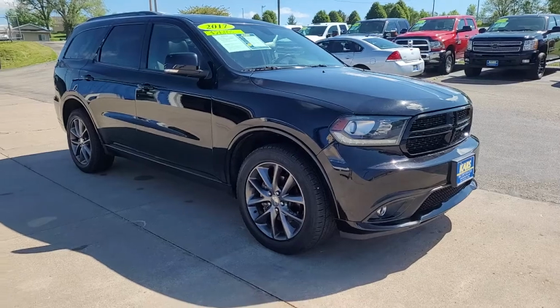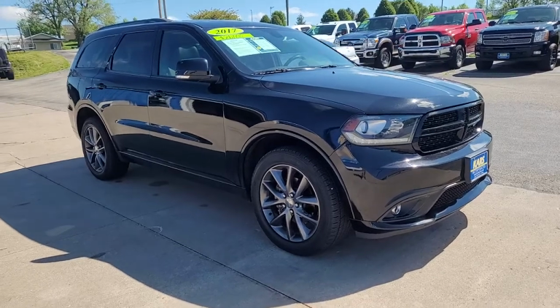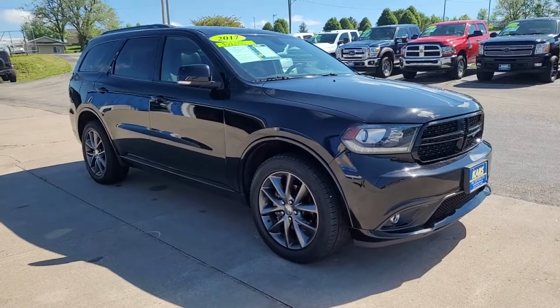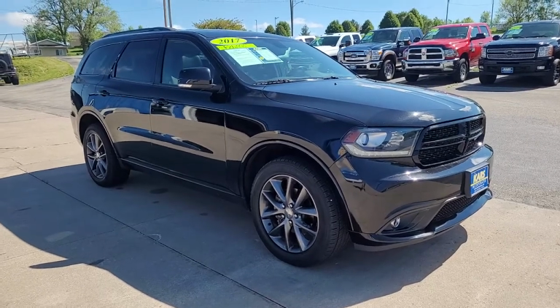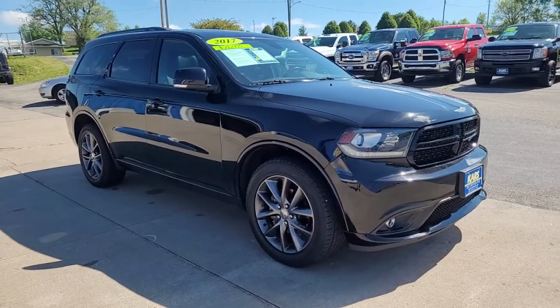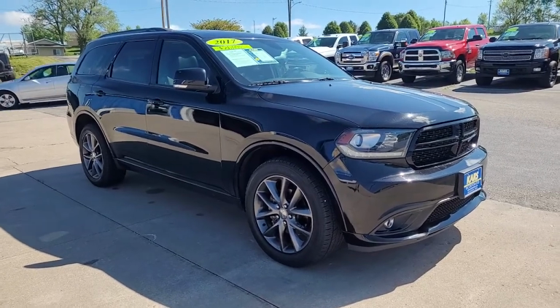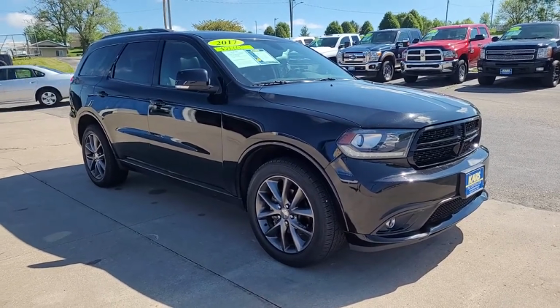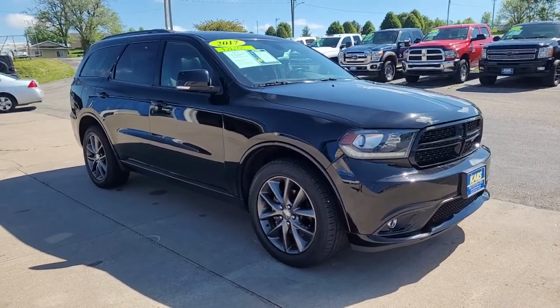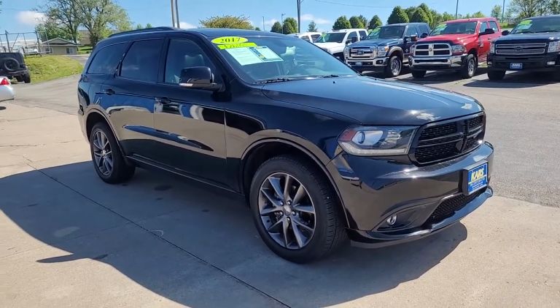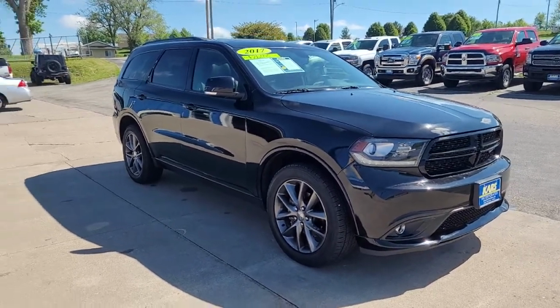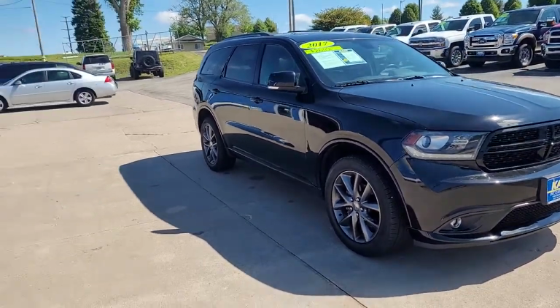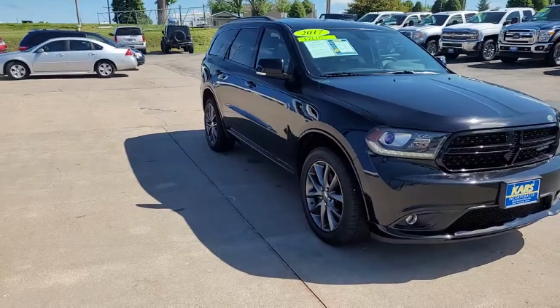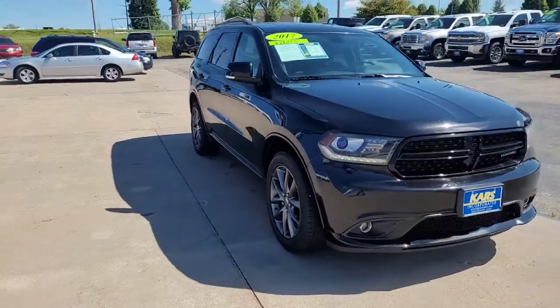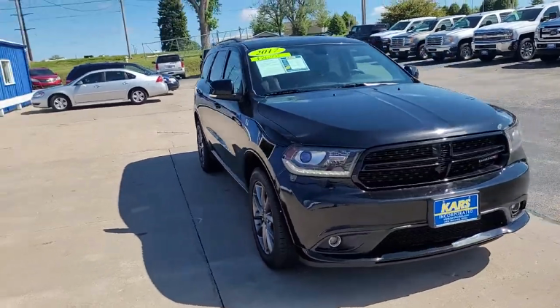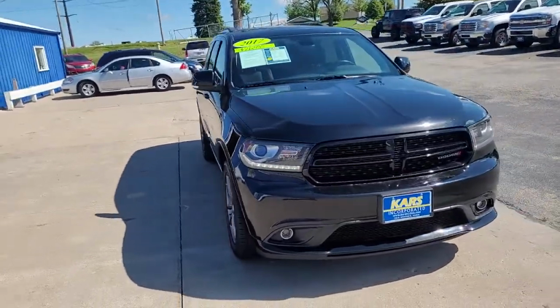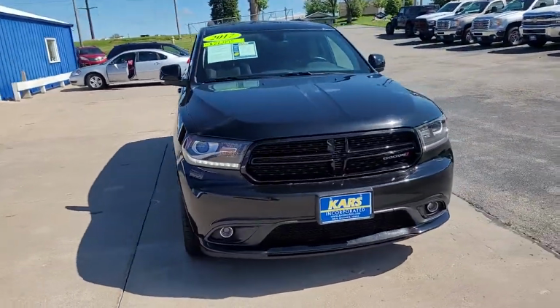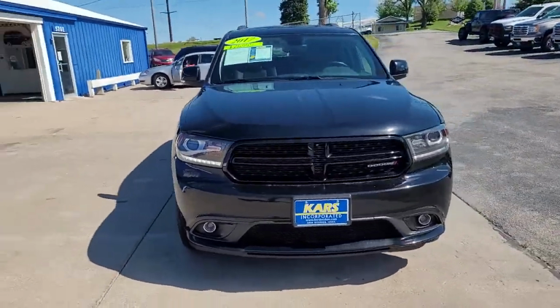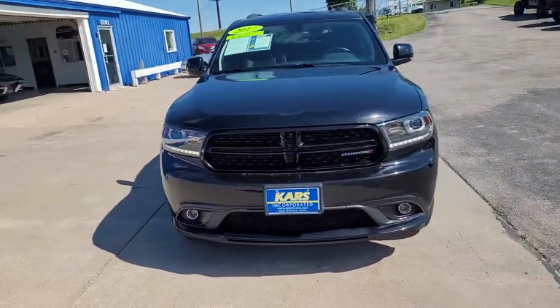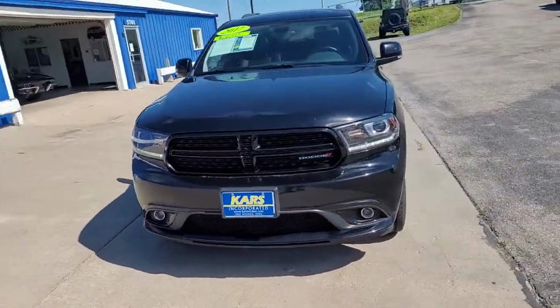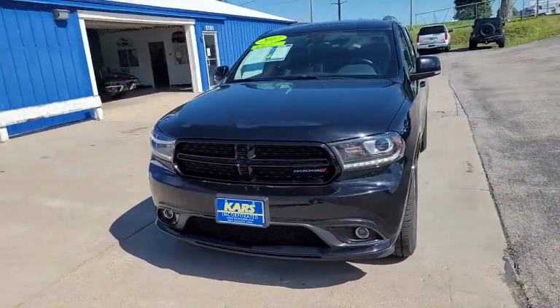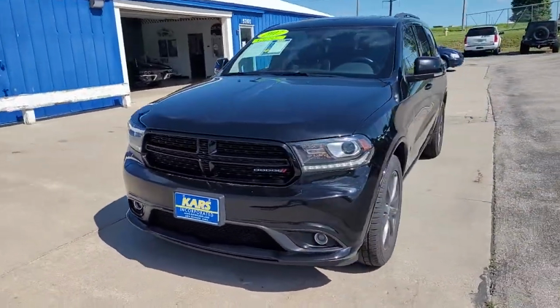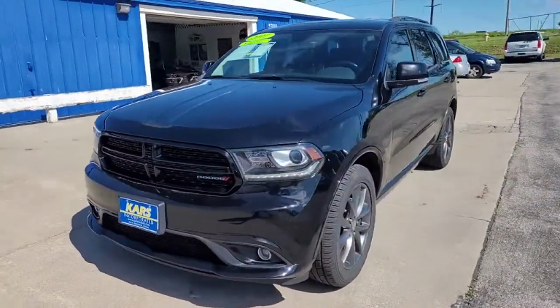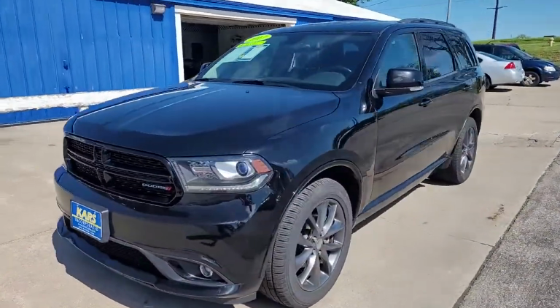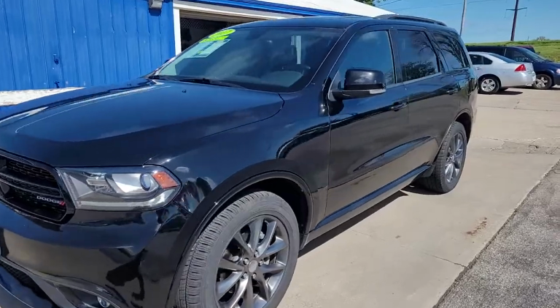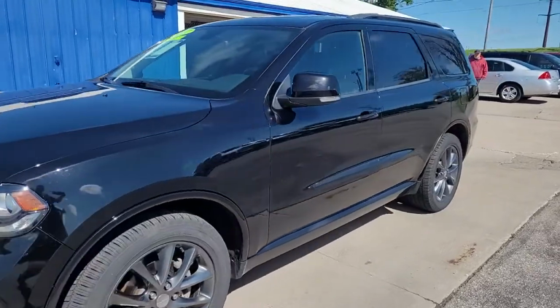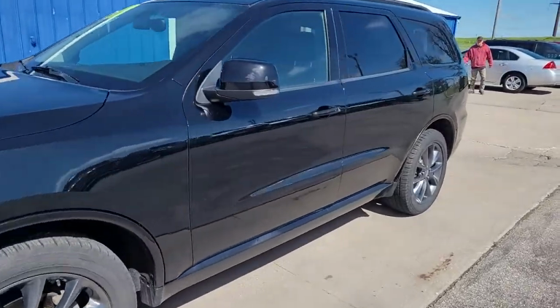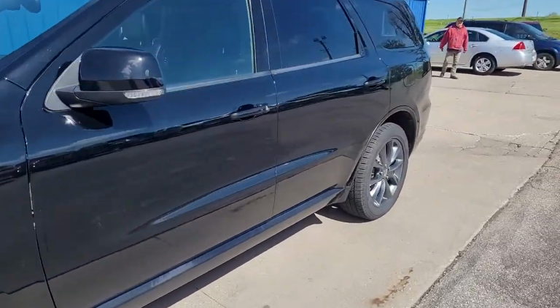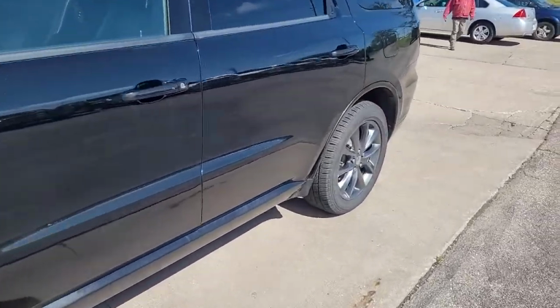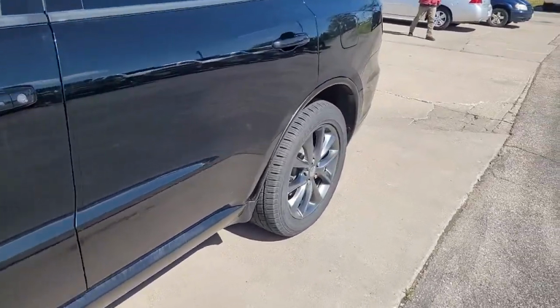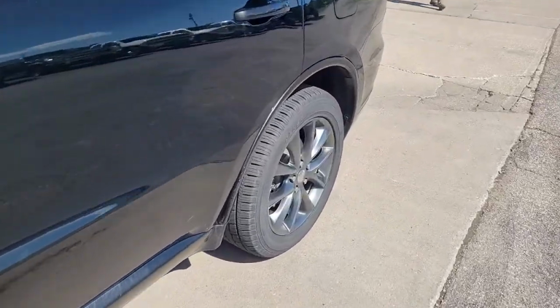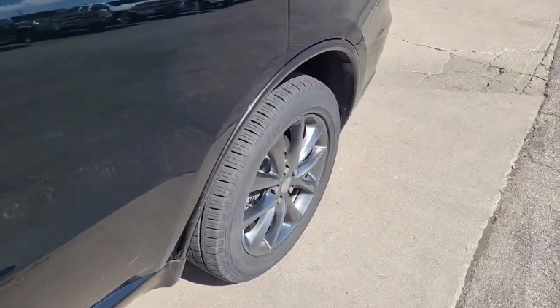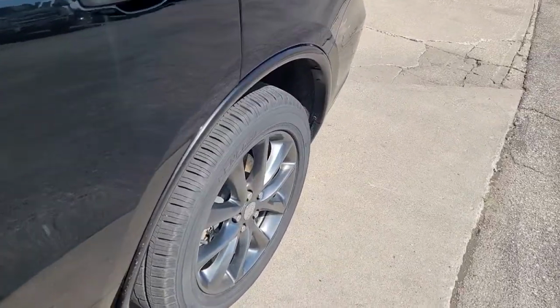Picture yourself in the 2017 Dodge Durango. With less than 120,000 miles on the odometer, this vehicle stands out from the rest. The Durango delivers rugged, full-size SUV power and capability.